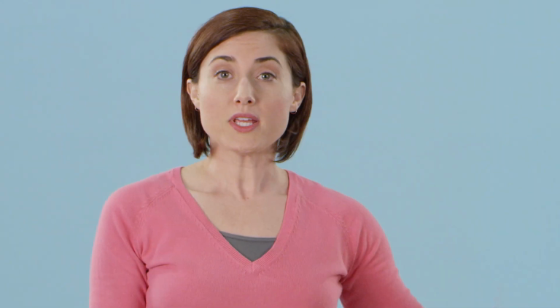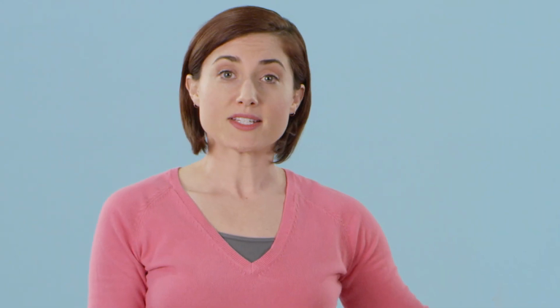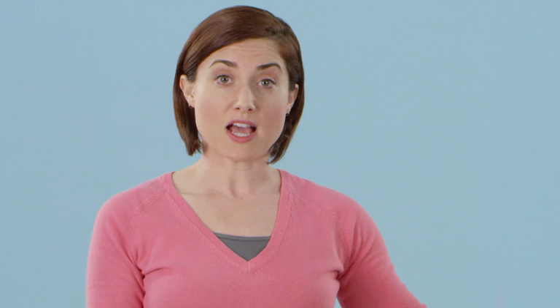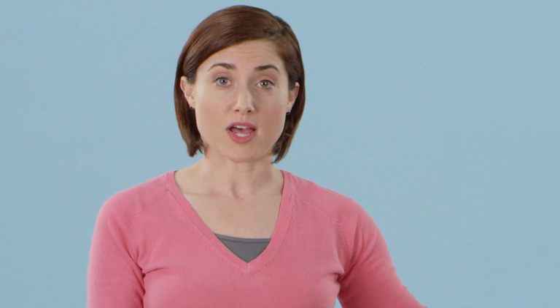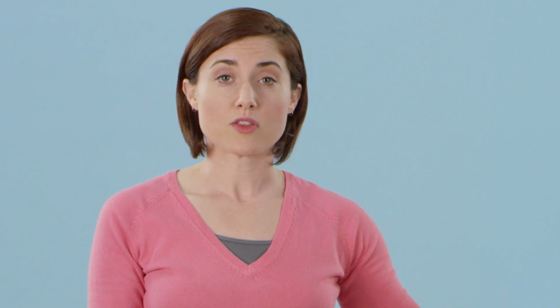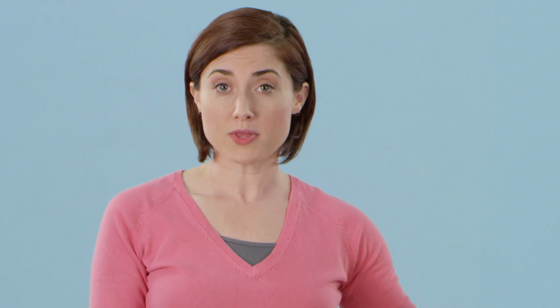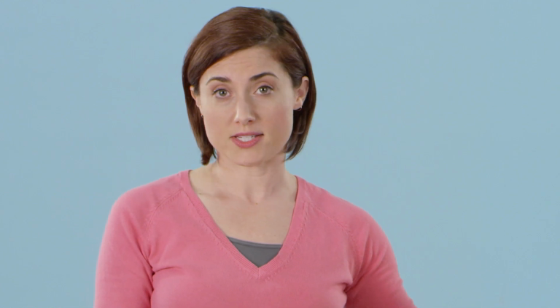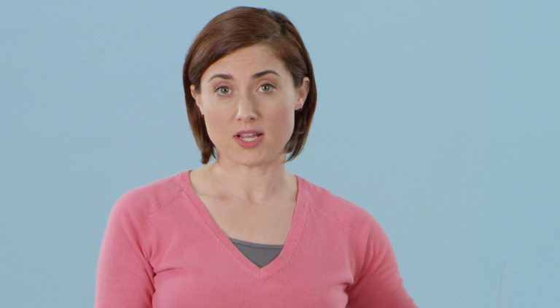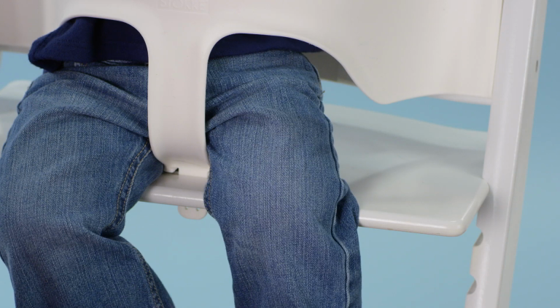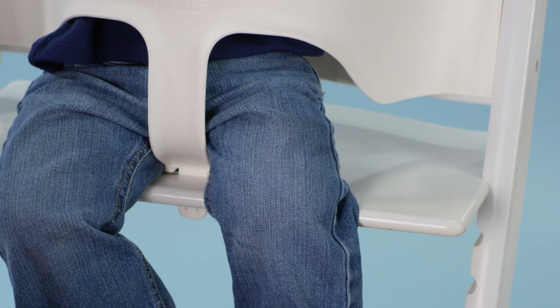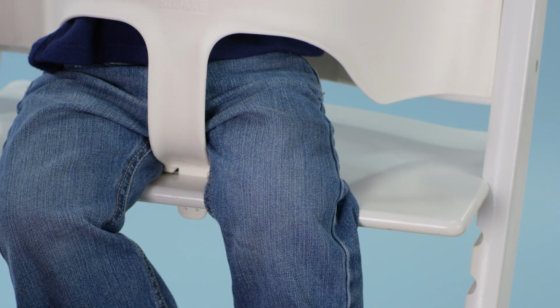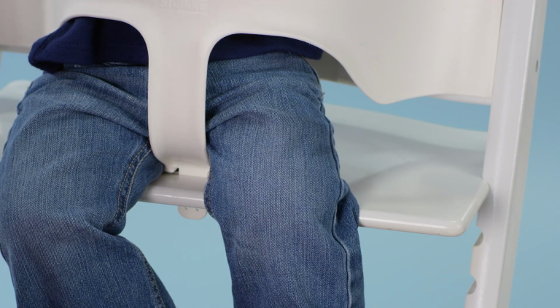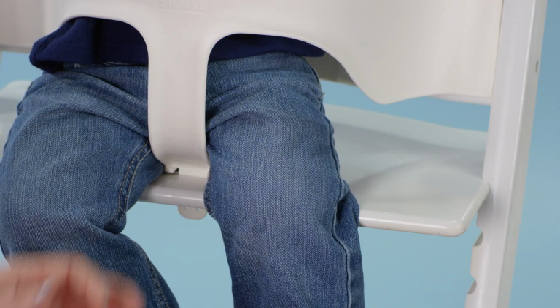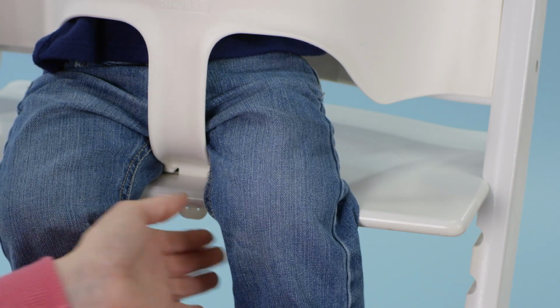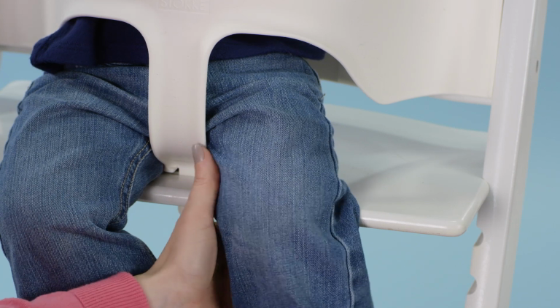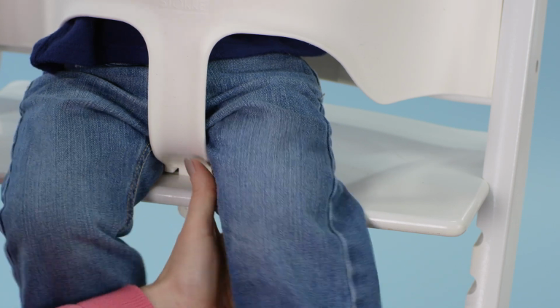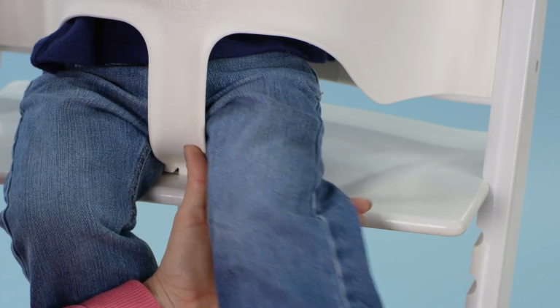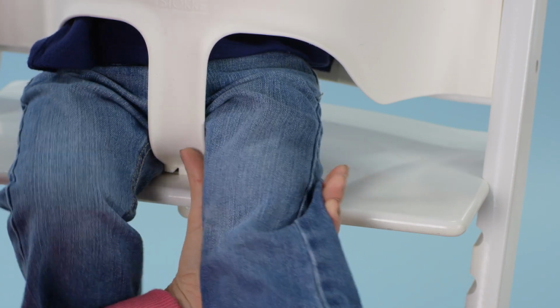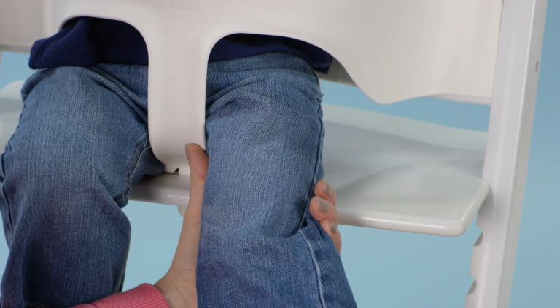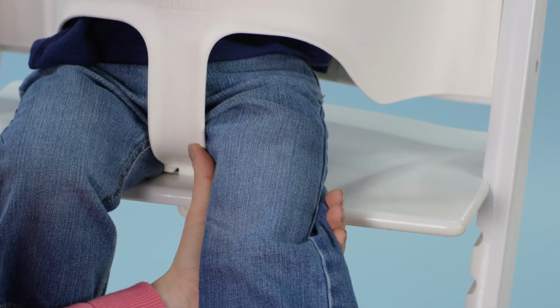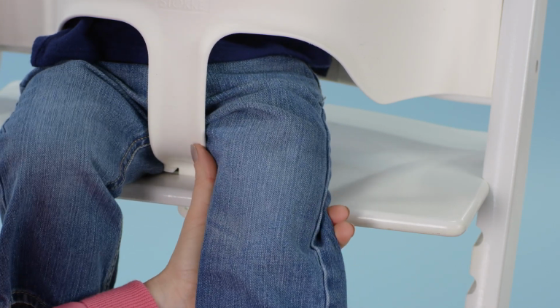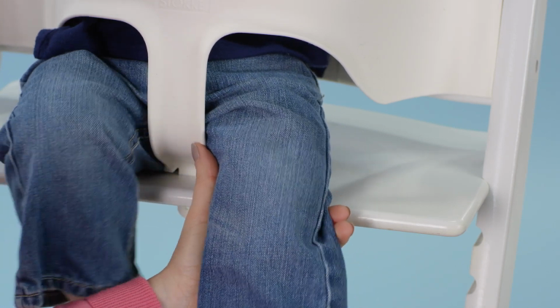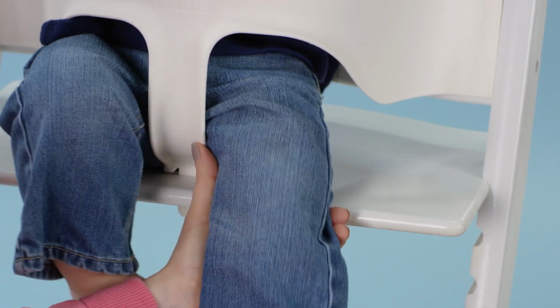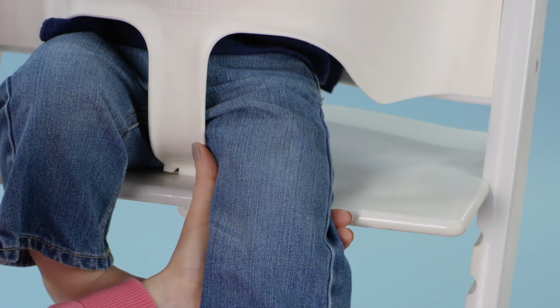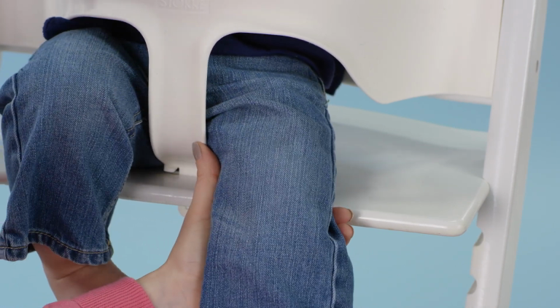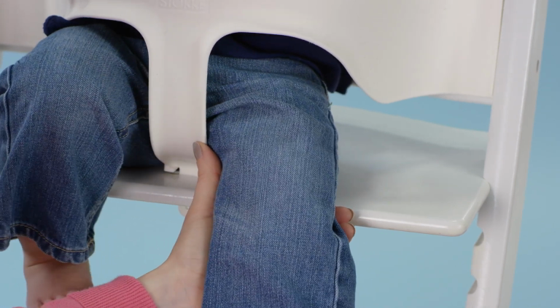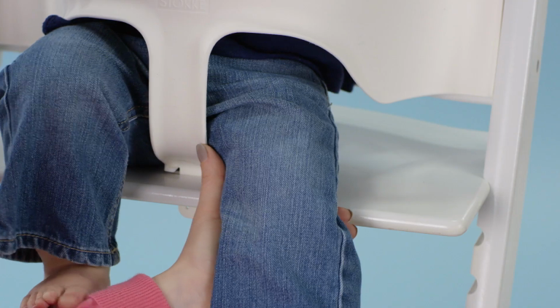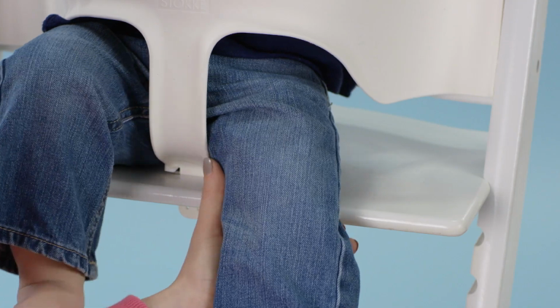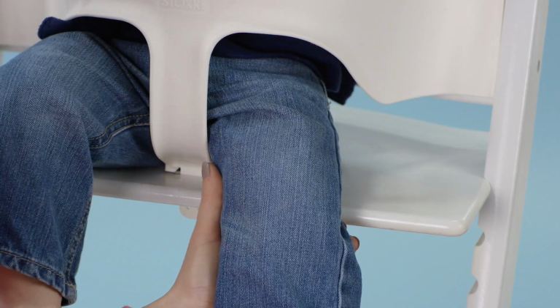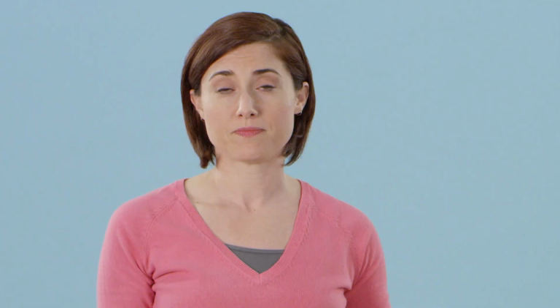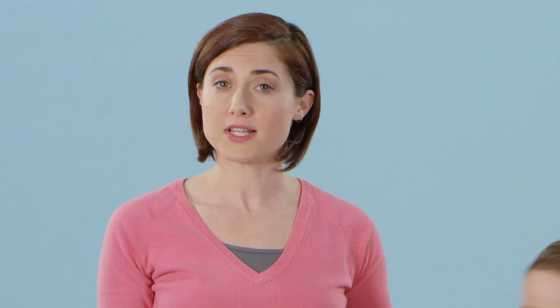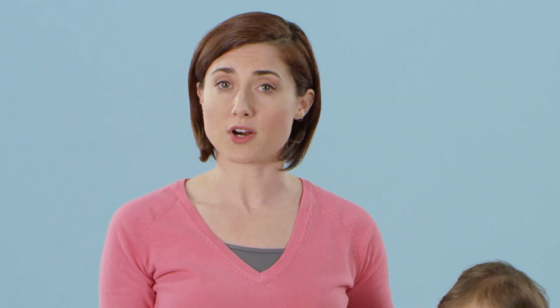Only inject into the outer thigh, through clothing if necessary. When administering AUVI-Q to a young child or infant, hold their leg firmly in place before and during the injection to minimize risk of injury. Let's get started.